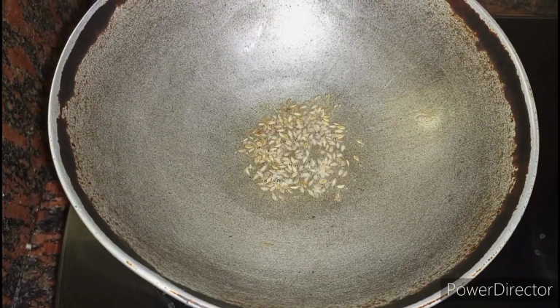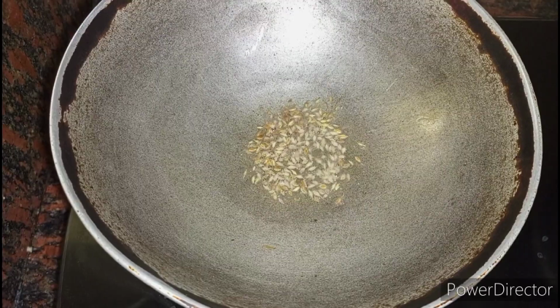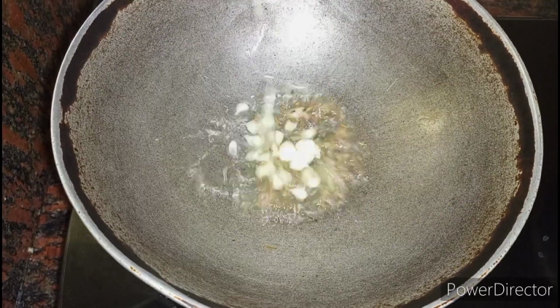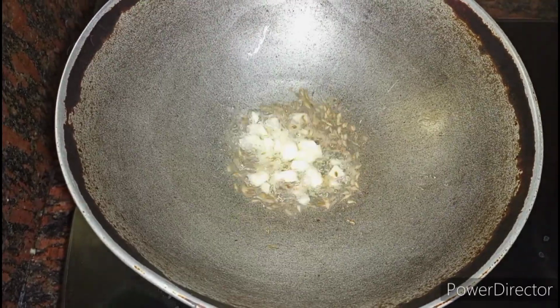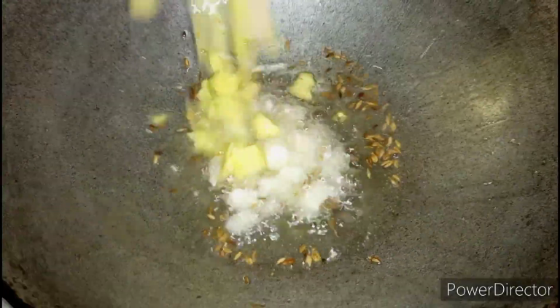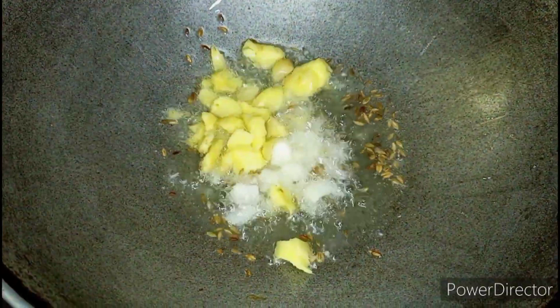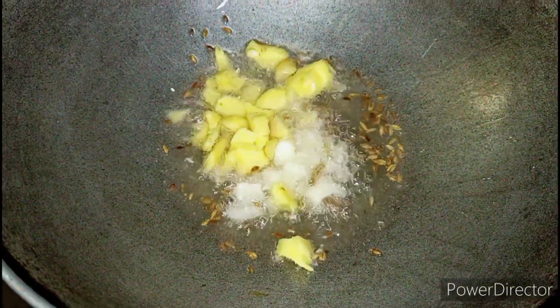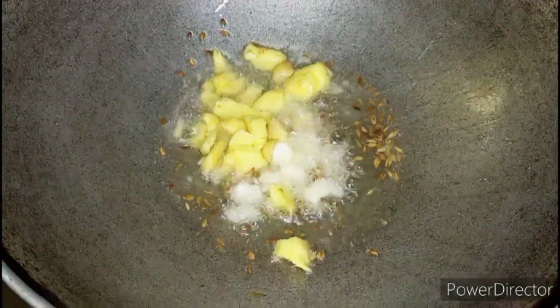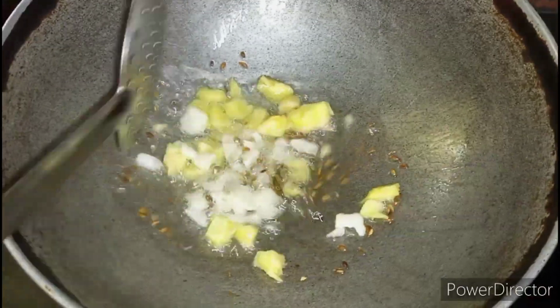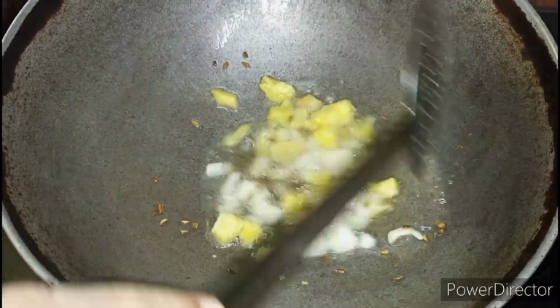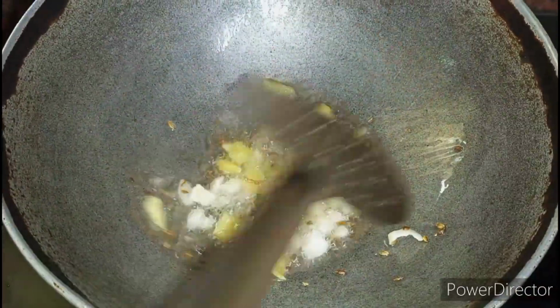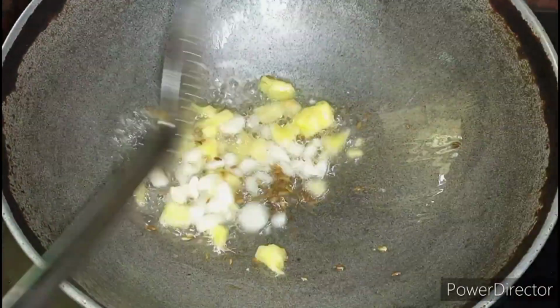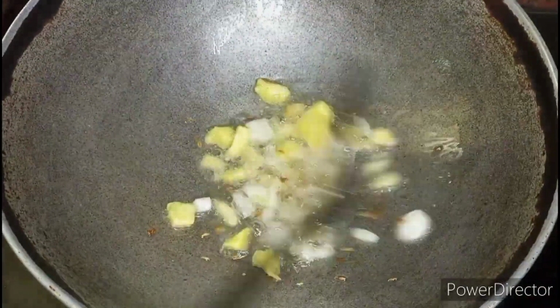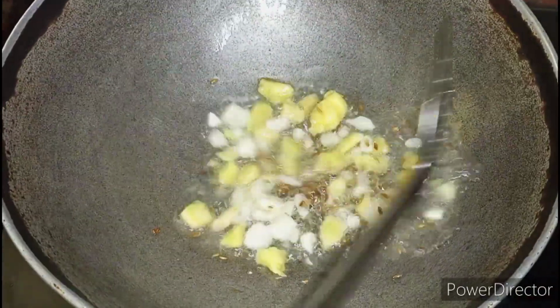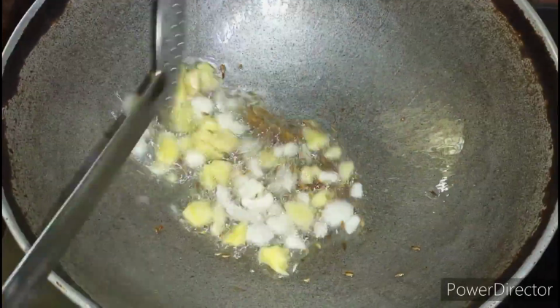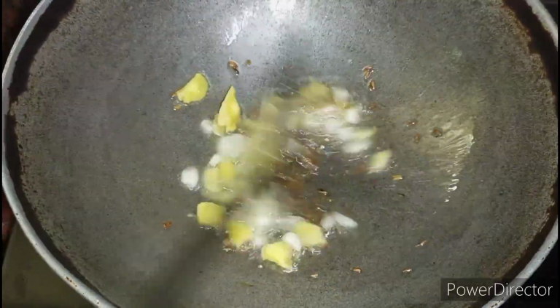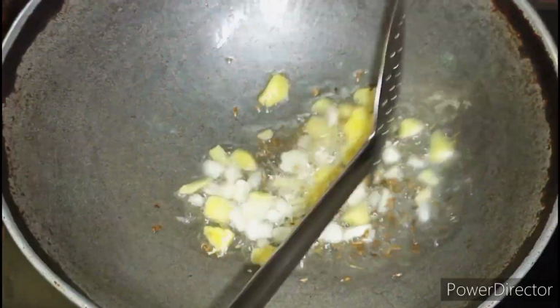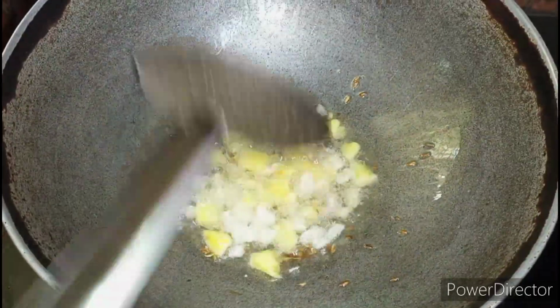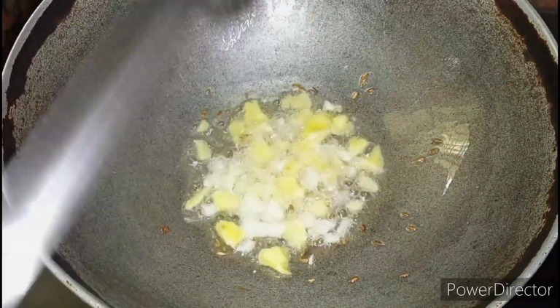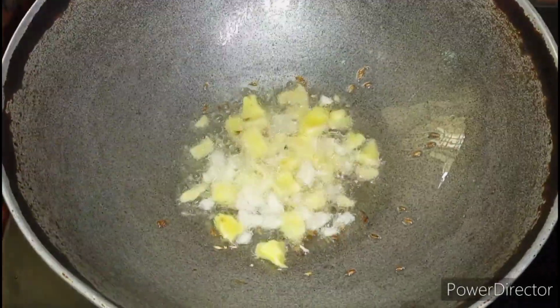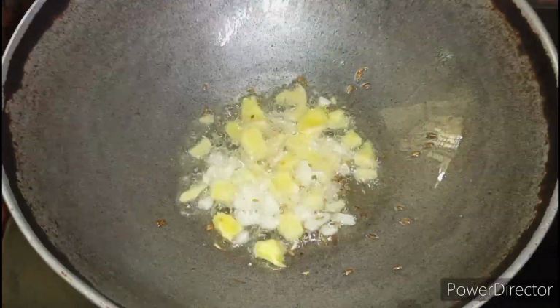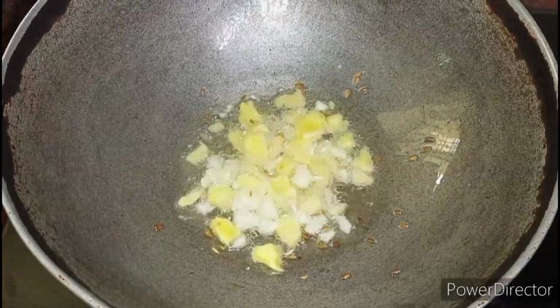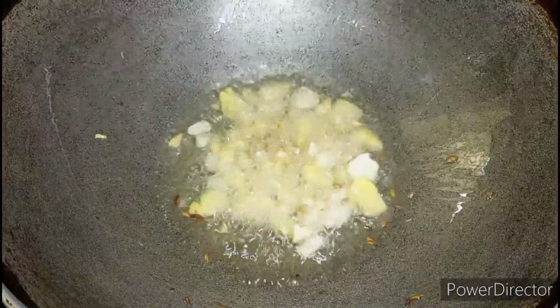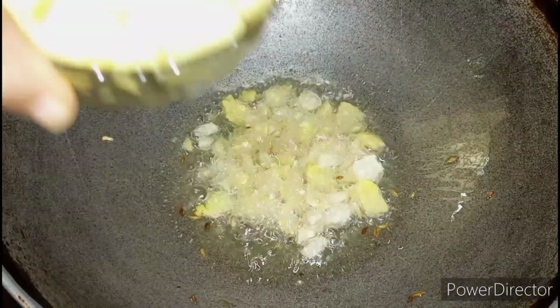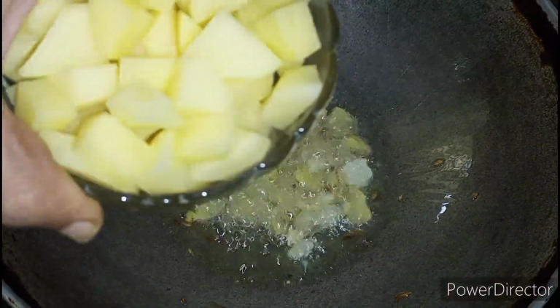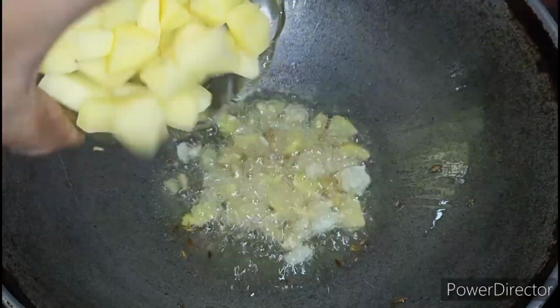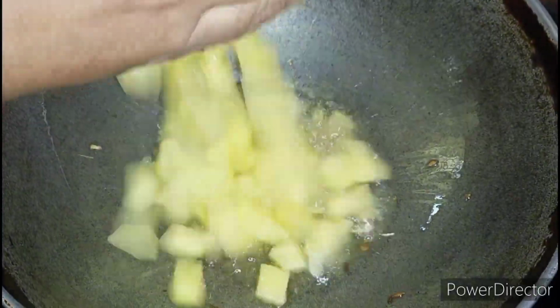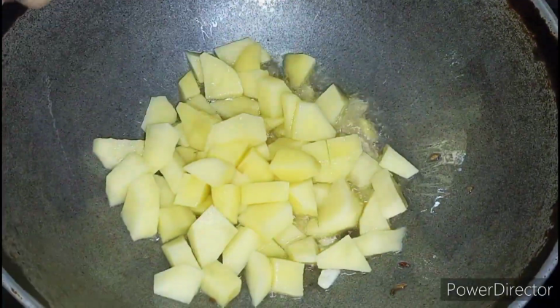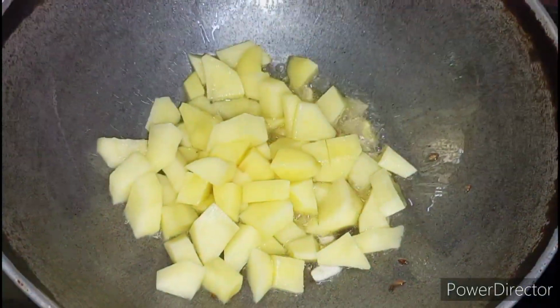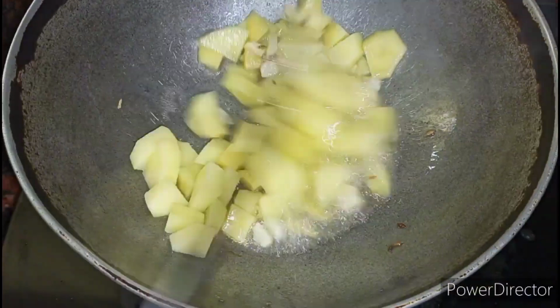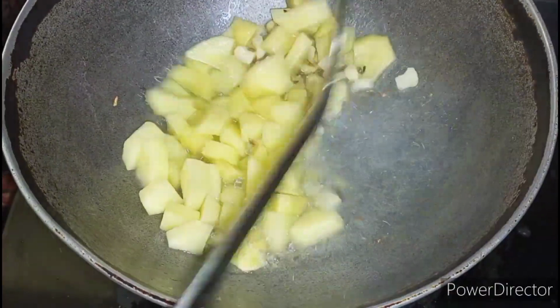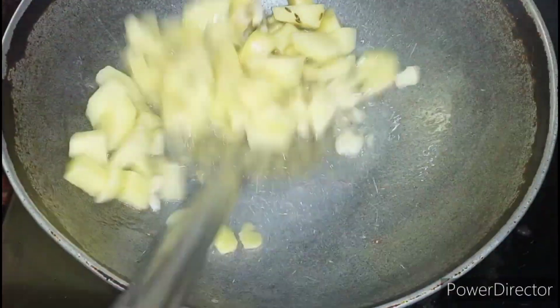Add a little oil. For tempering, add 1 tsp of cumin seeds. Next, we are going to add ginger and garlic. After sautéing them, let's put the potatoes and fry them well until the outer layer turns crisp.